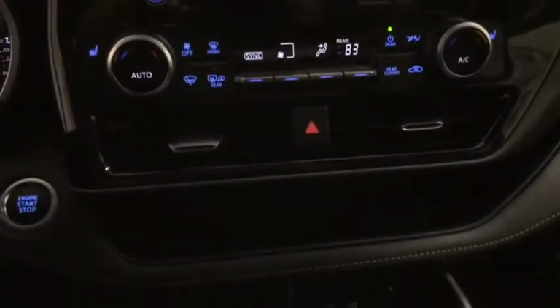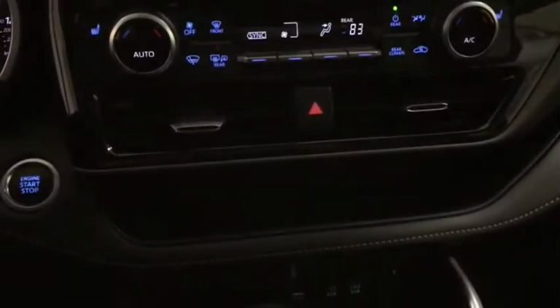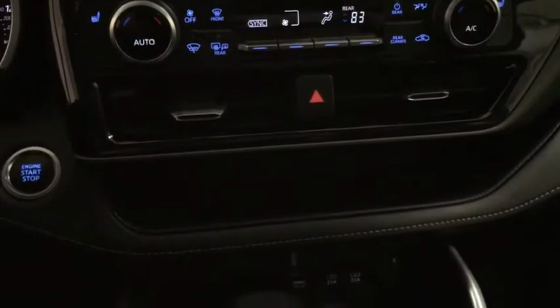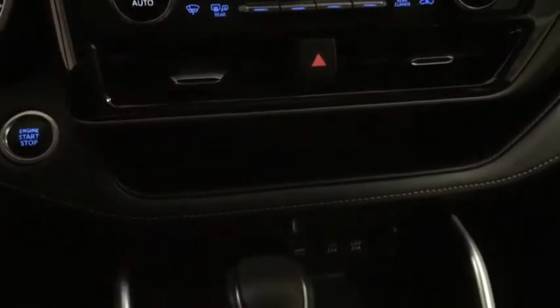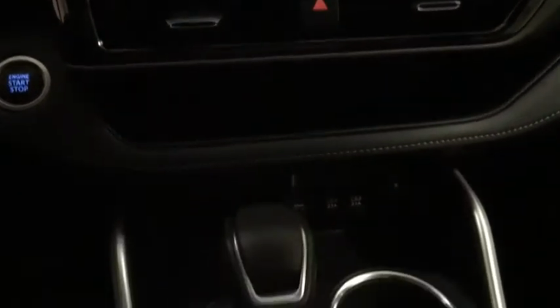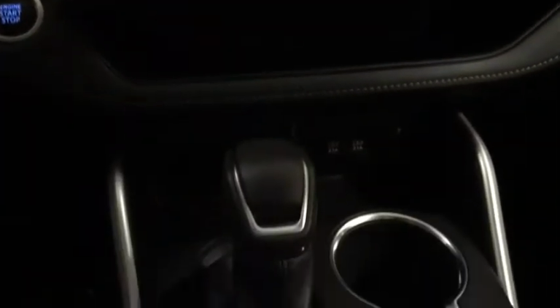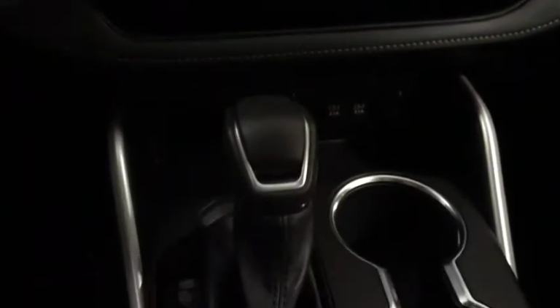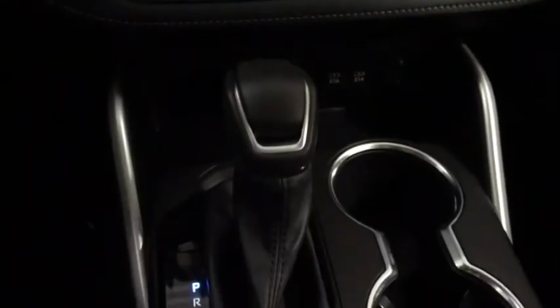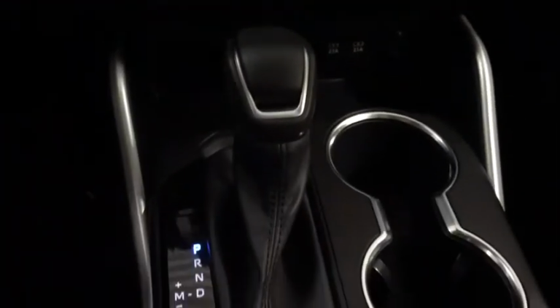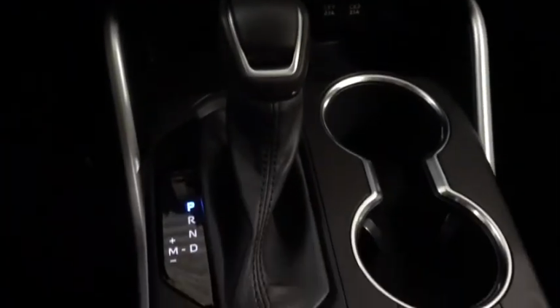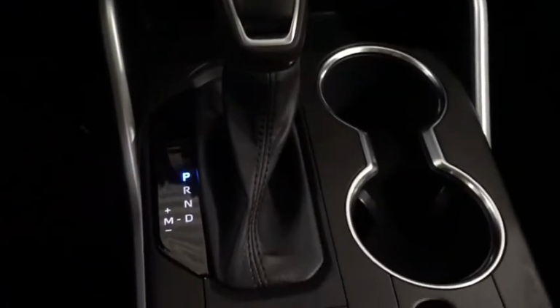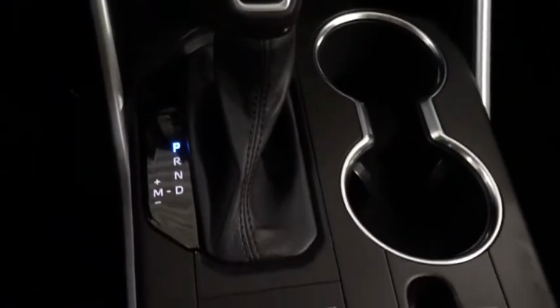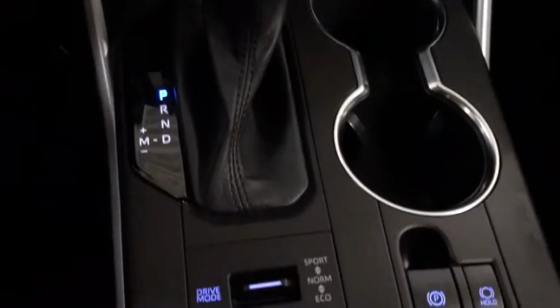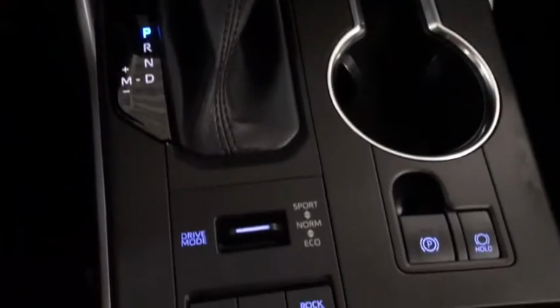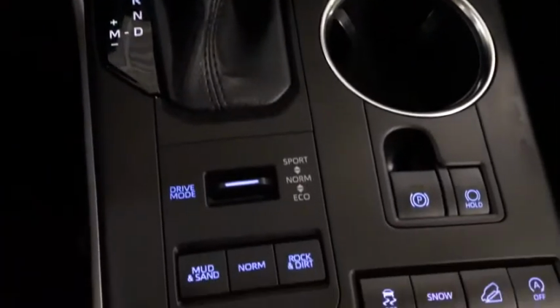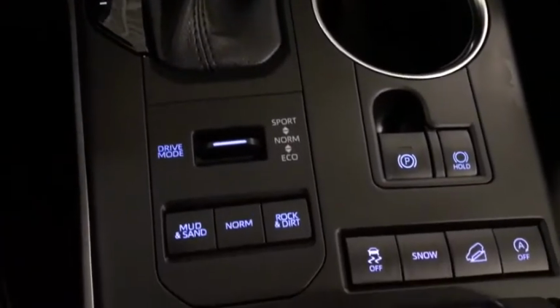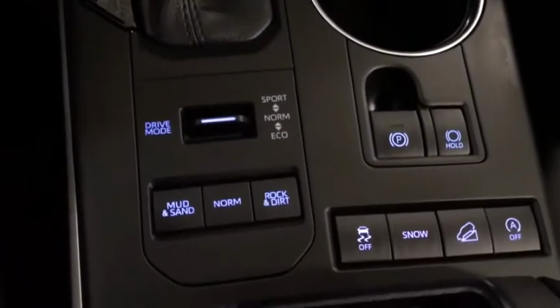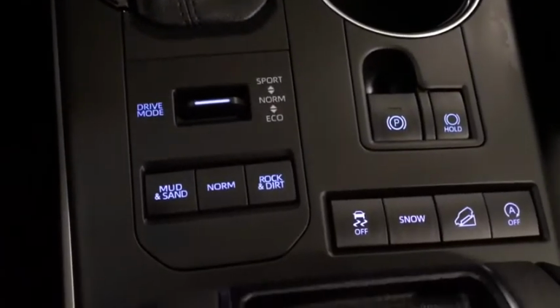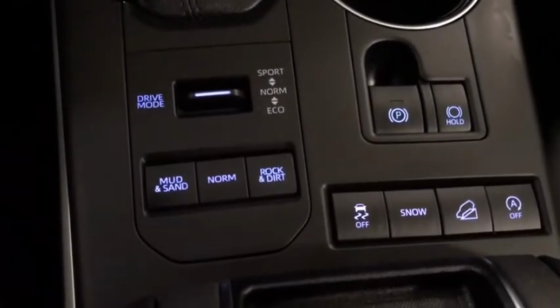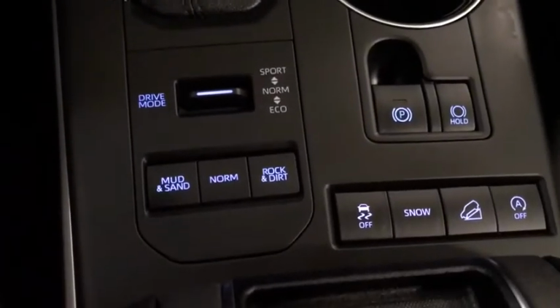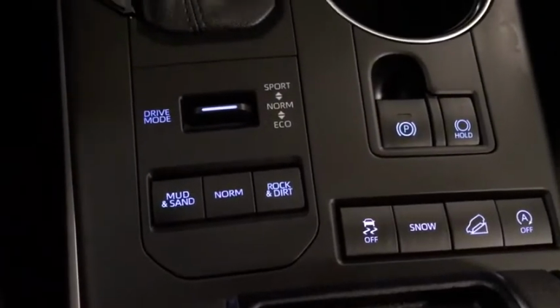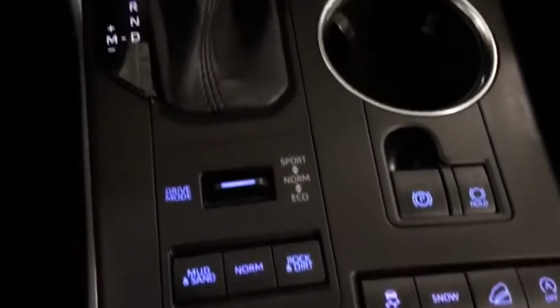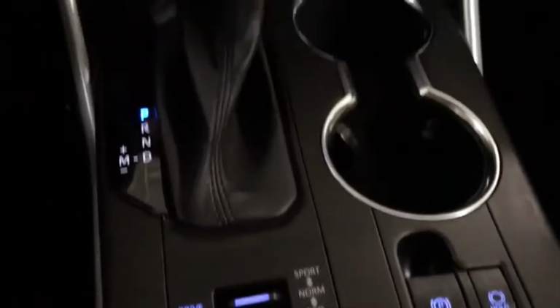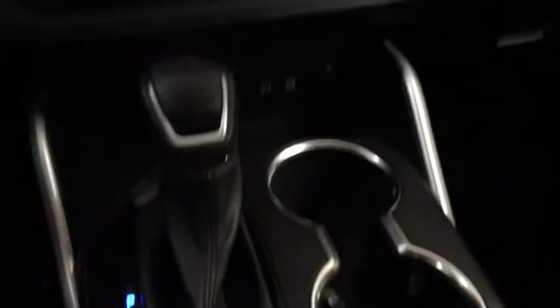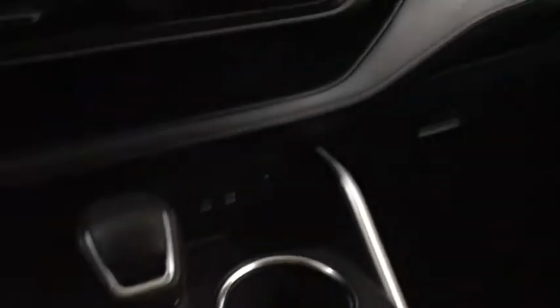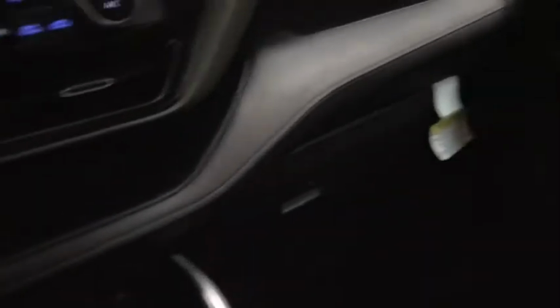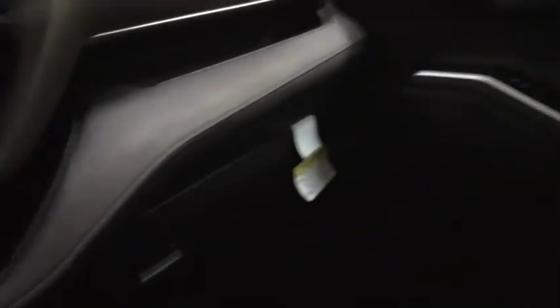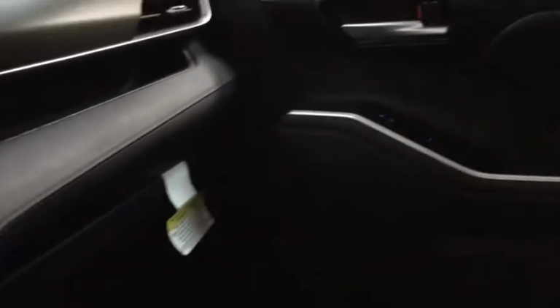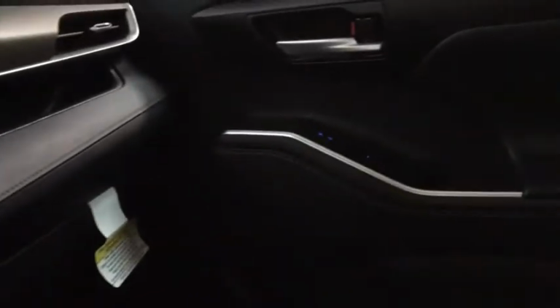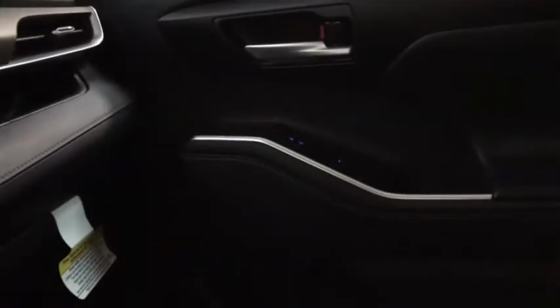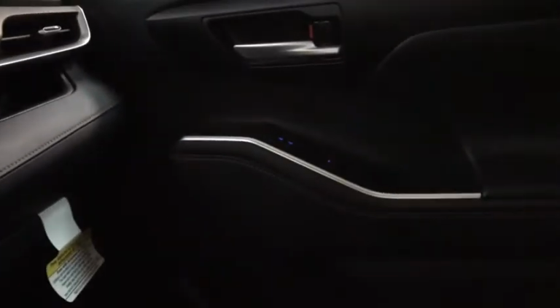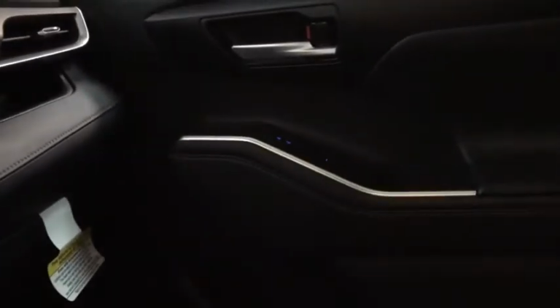Lane departure warning, traction control, stability control, keyless entry, remote engine start, Bluetooth, leather-wrapped steering wheel.